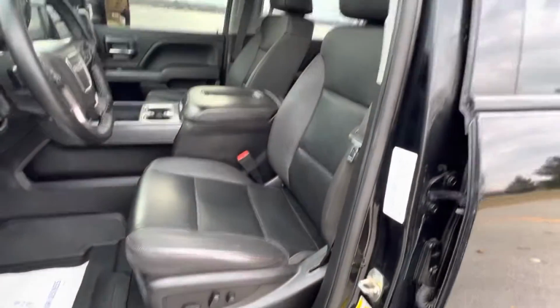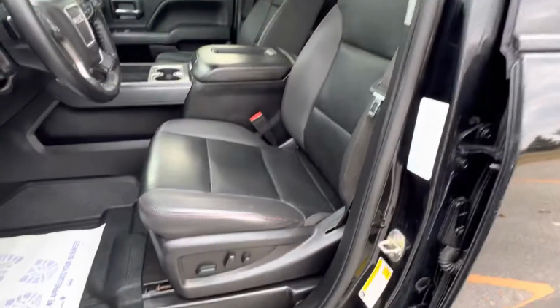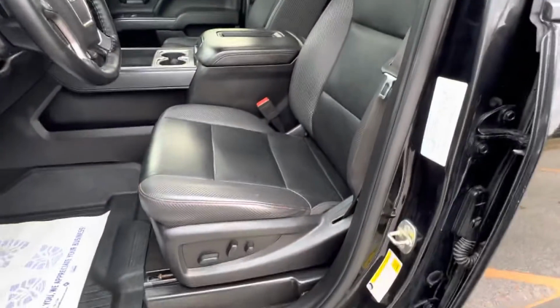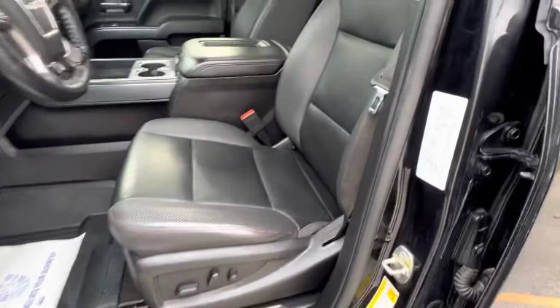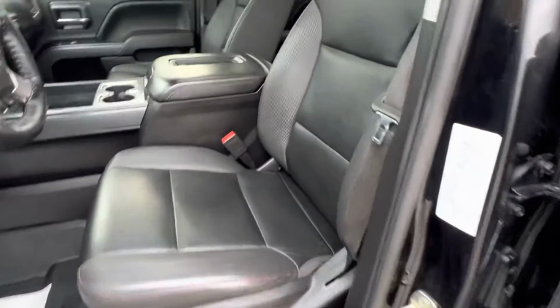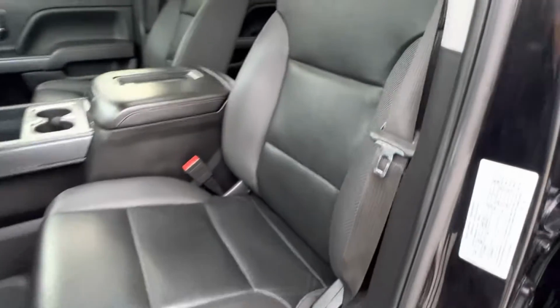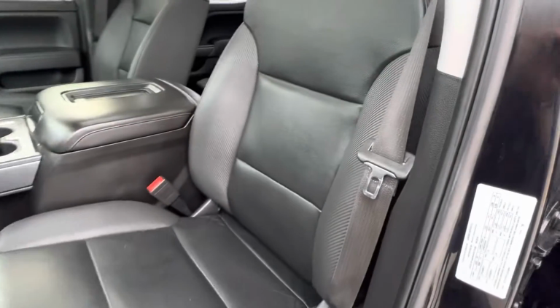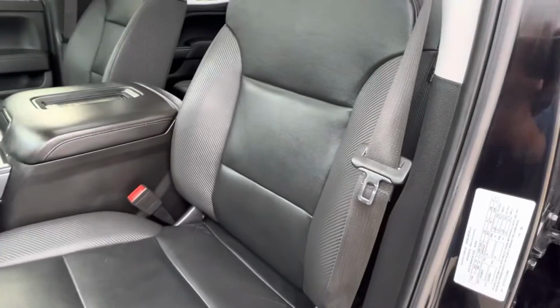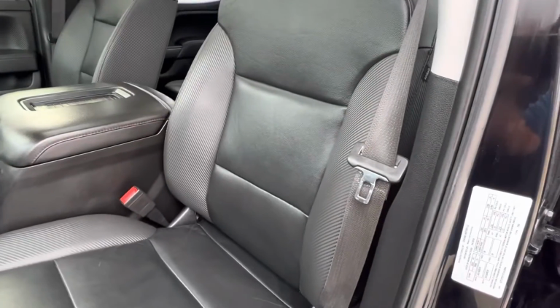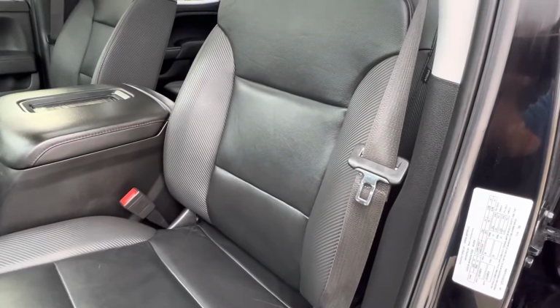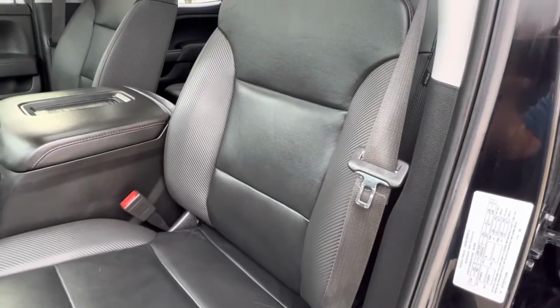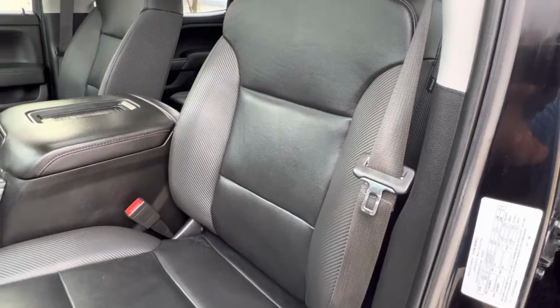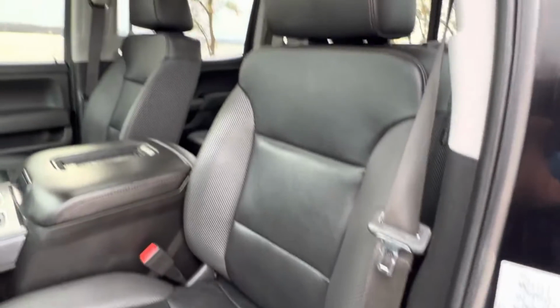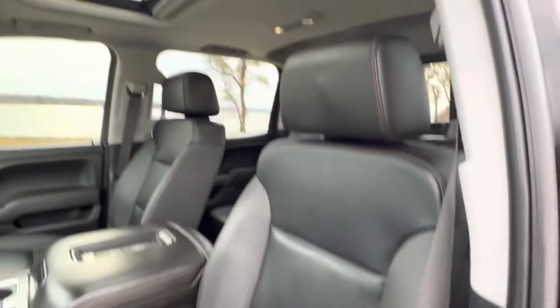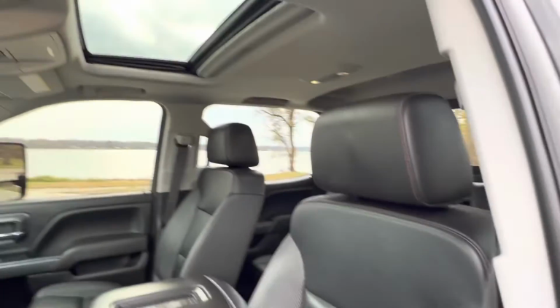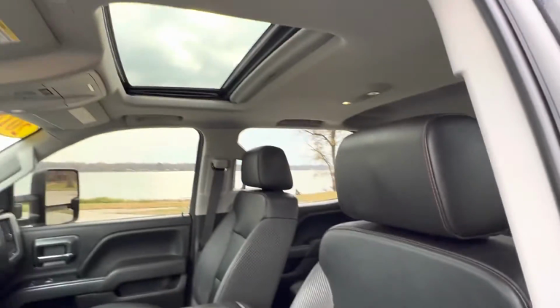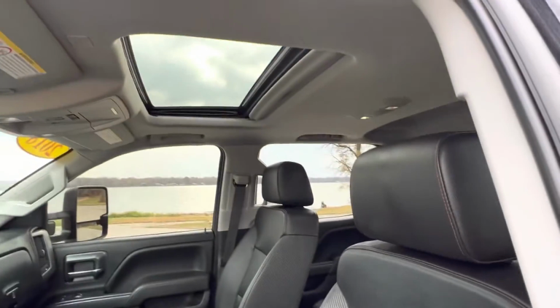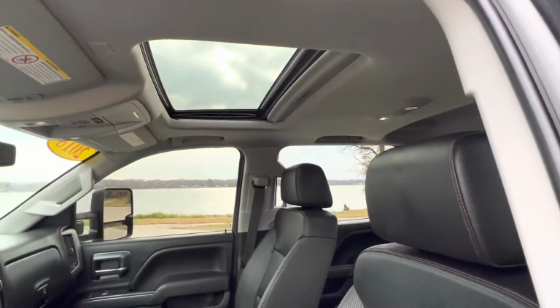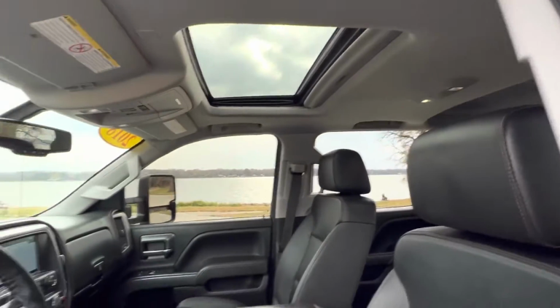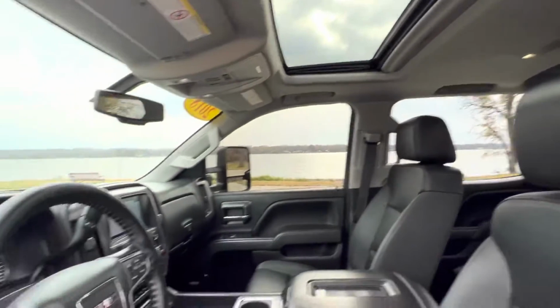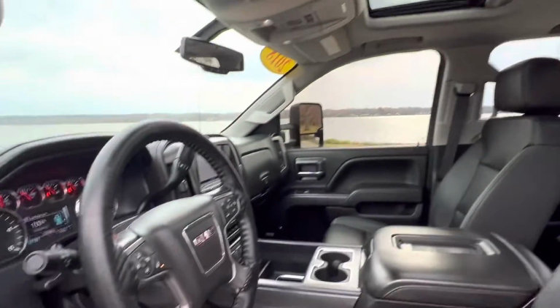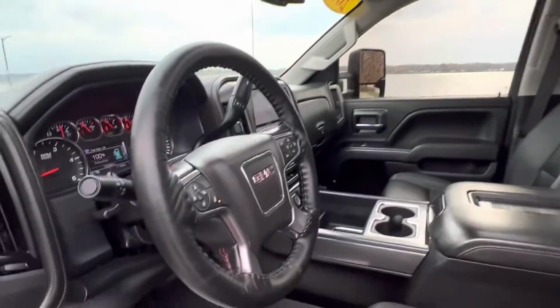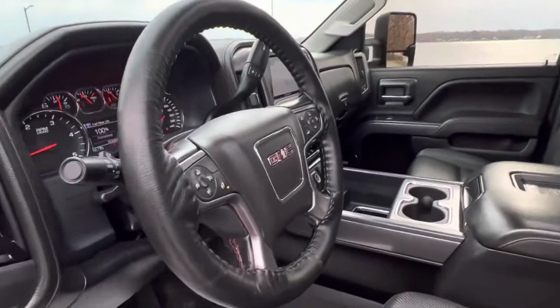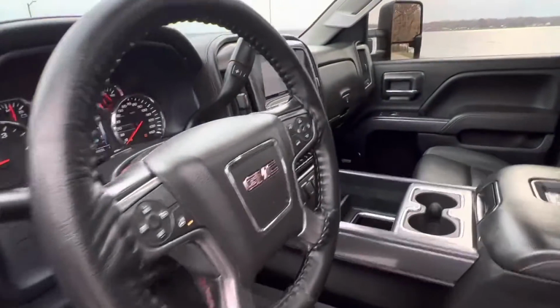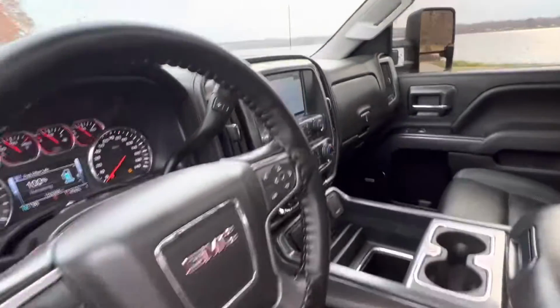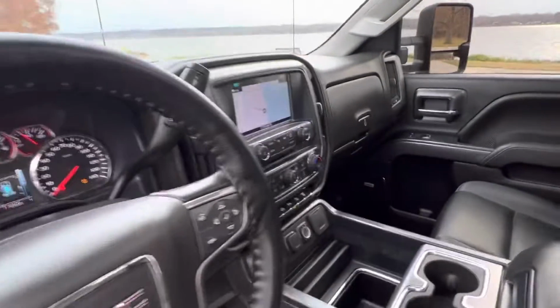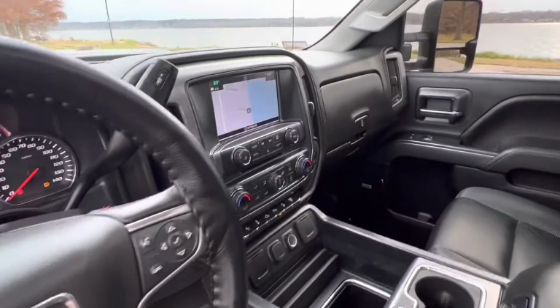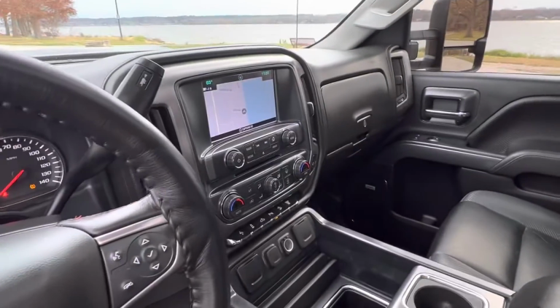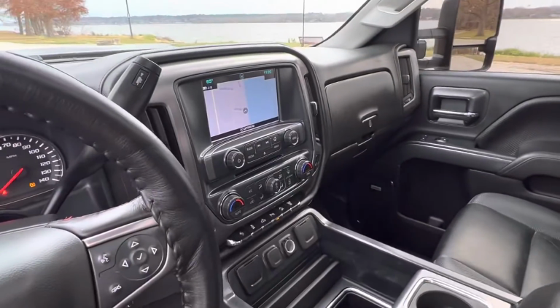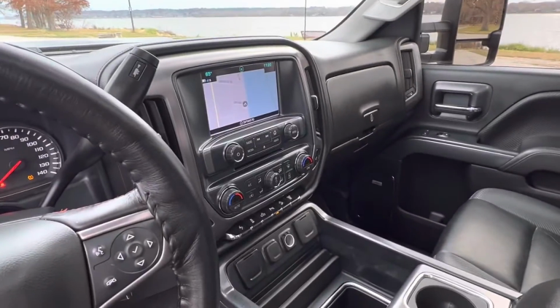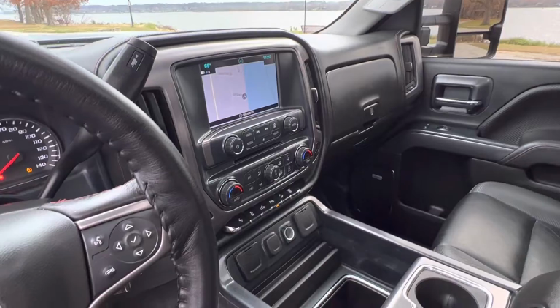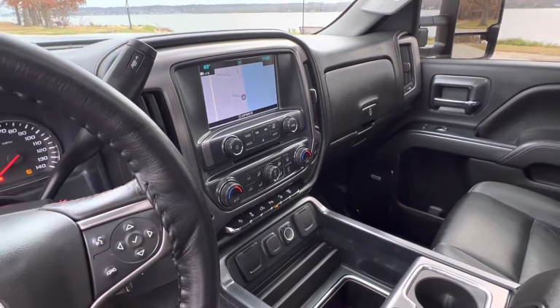Nice clean truck on the inside. Two-tone graphite style leather. Moonroof. Bluetooth. There's a navigation system.